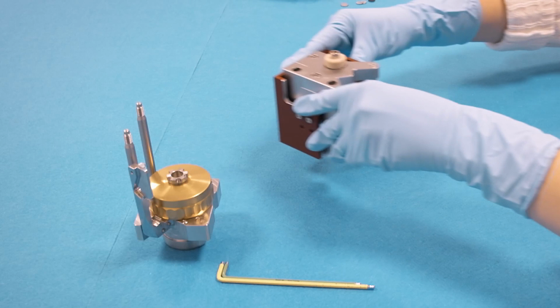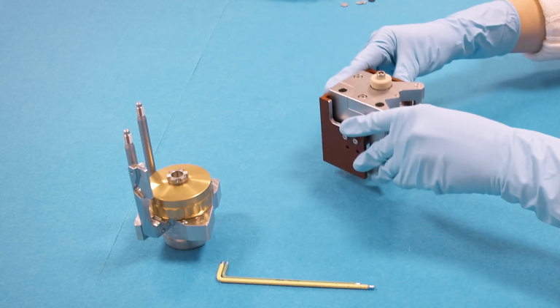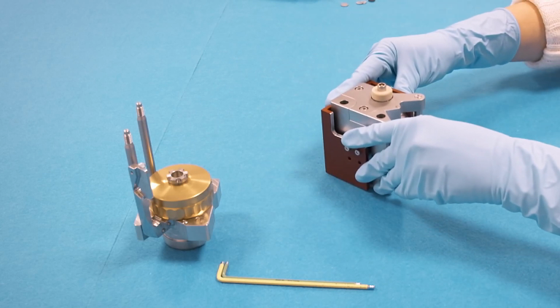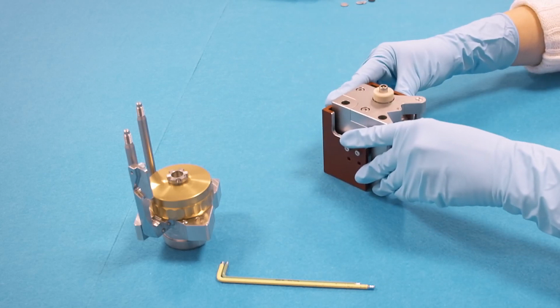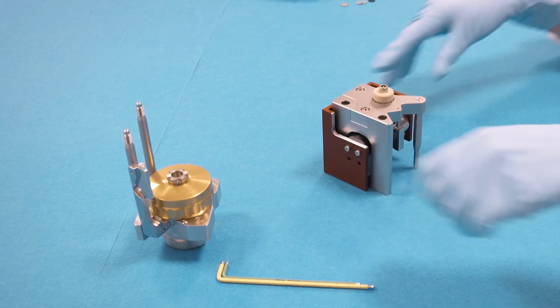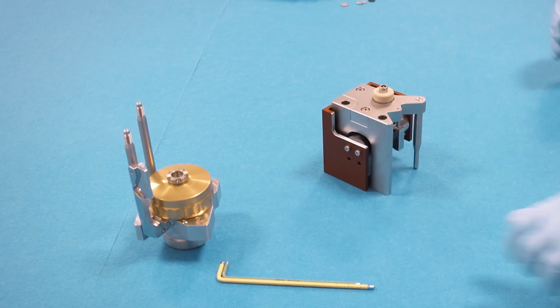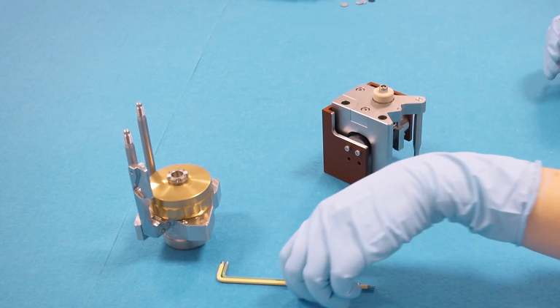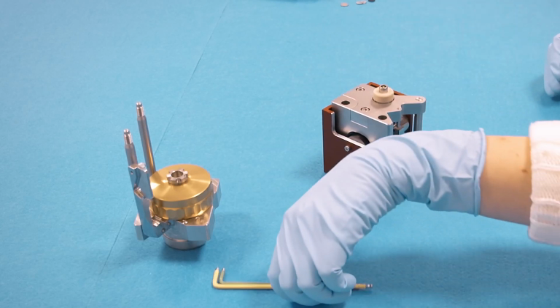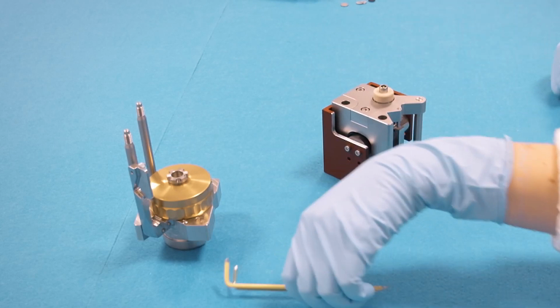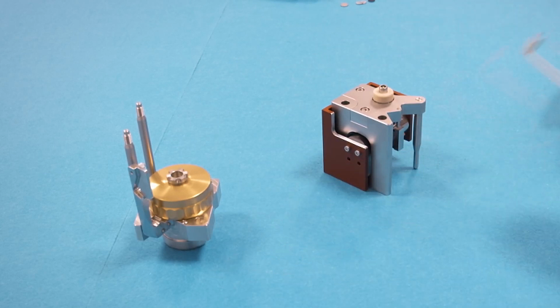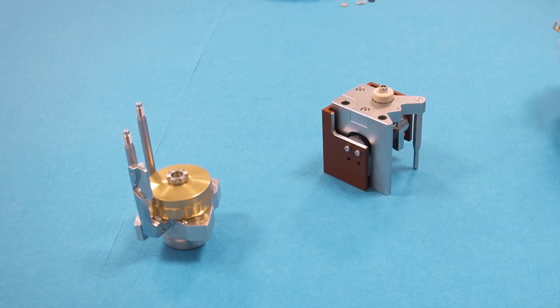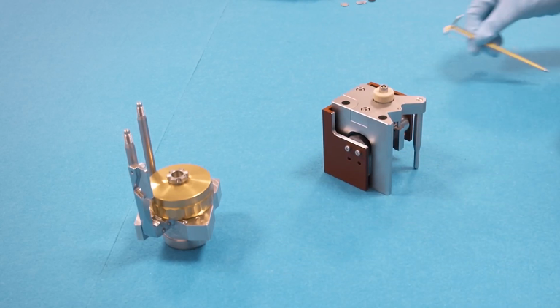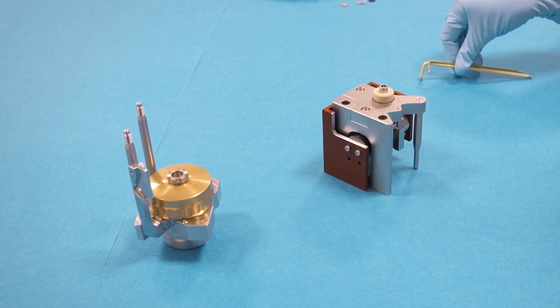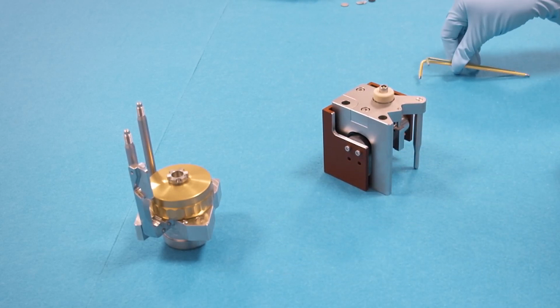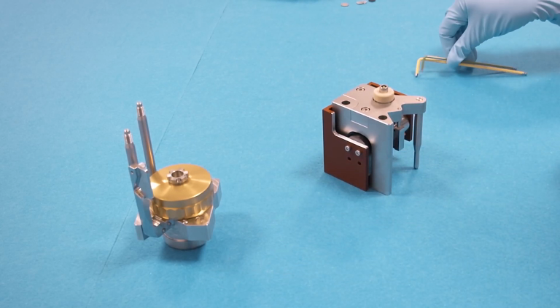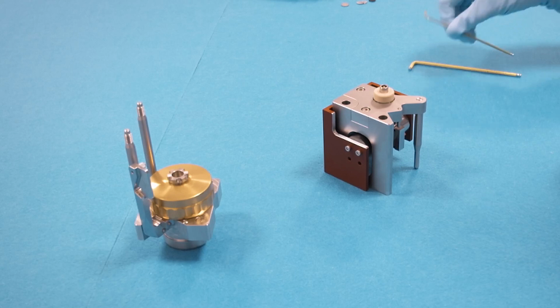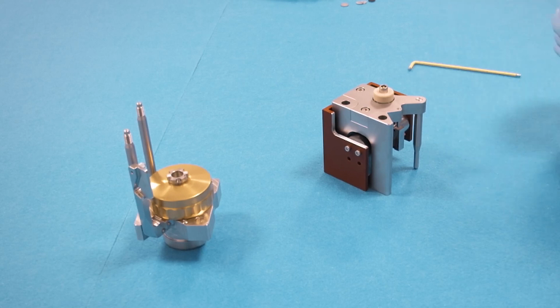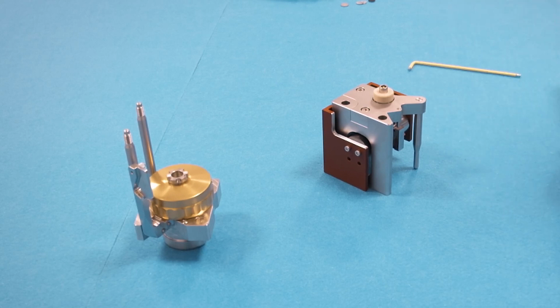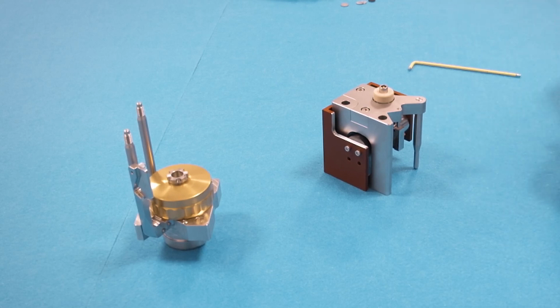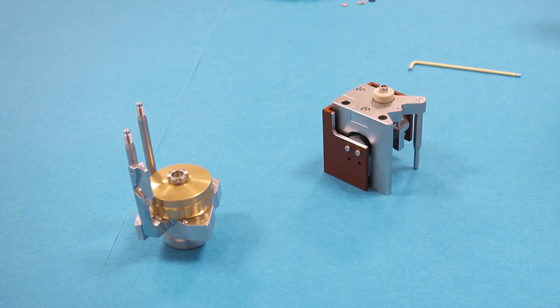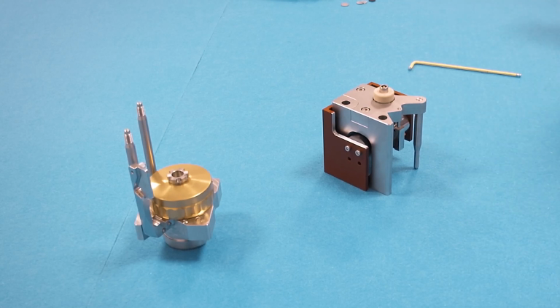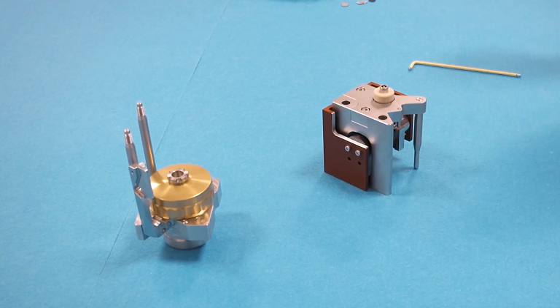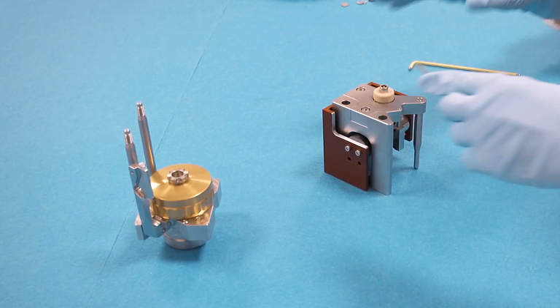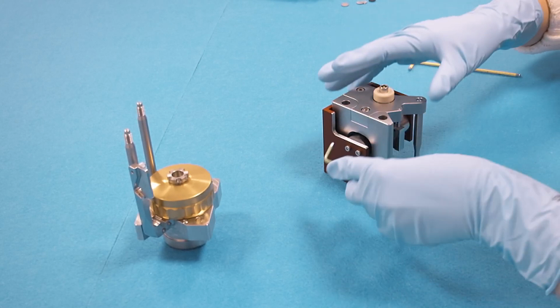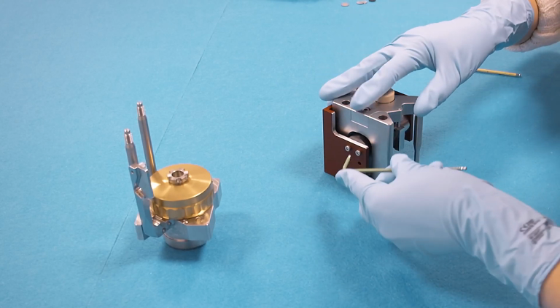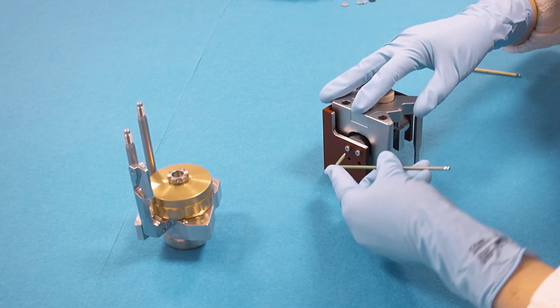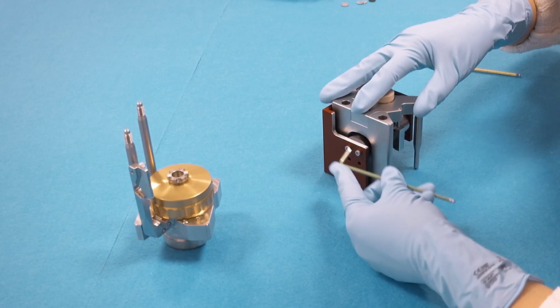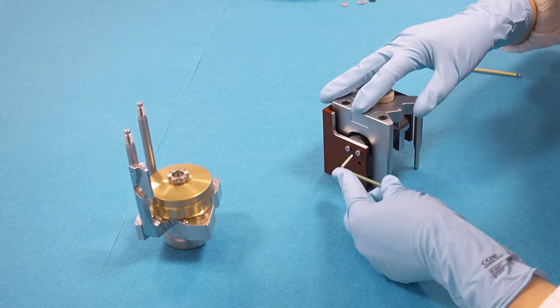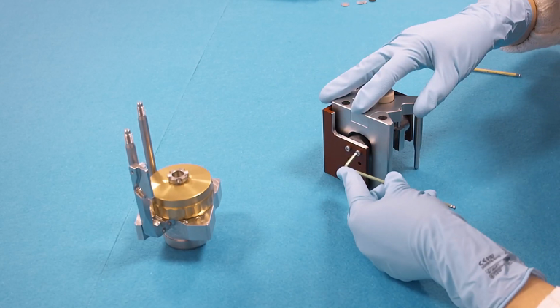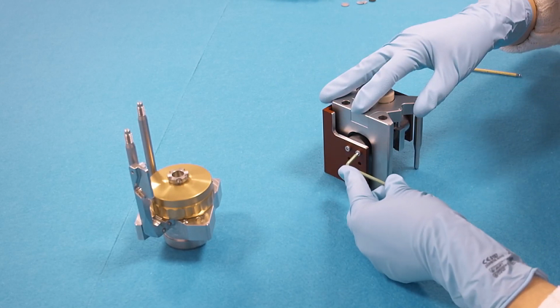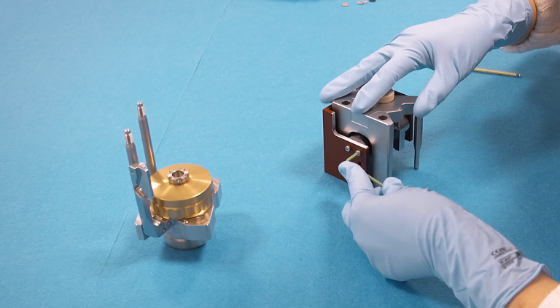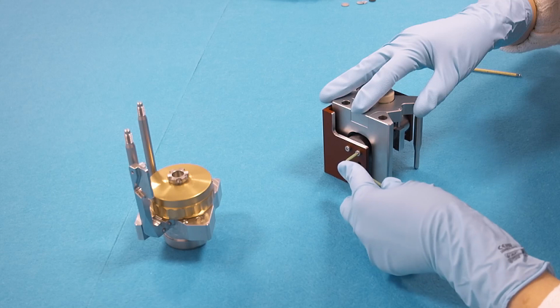In this video I'm going to explain the assembly of the ECD4 nano dilatometer. First step is to remove the transport lock.